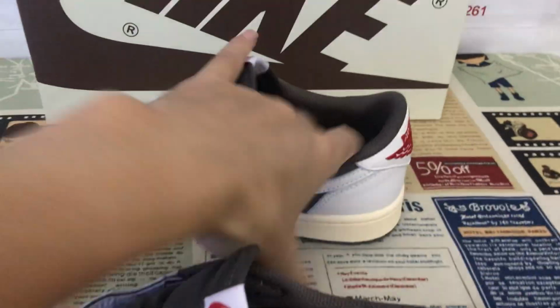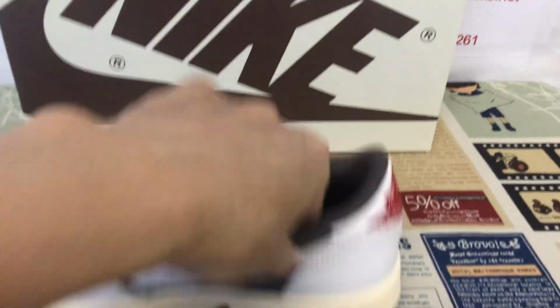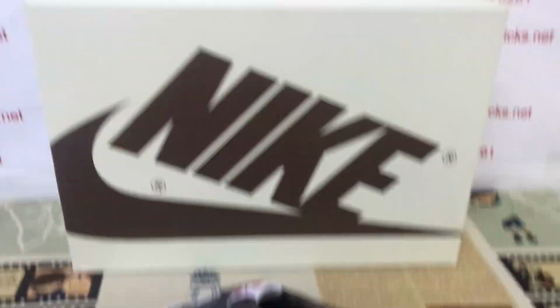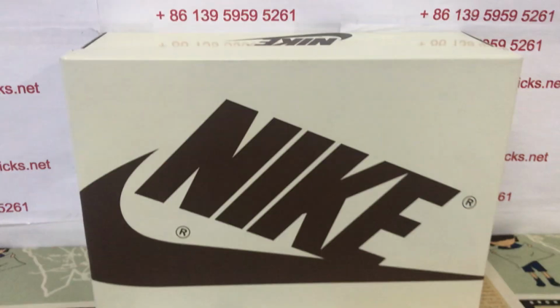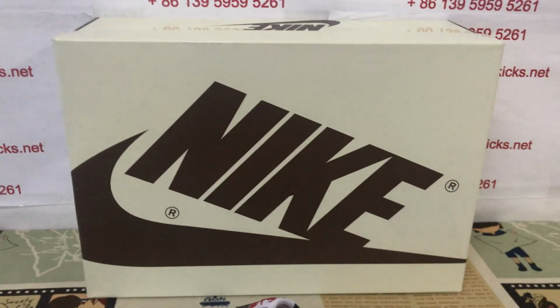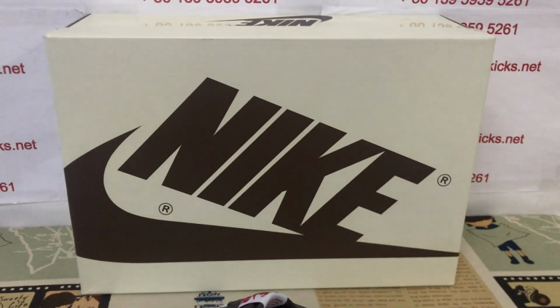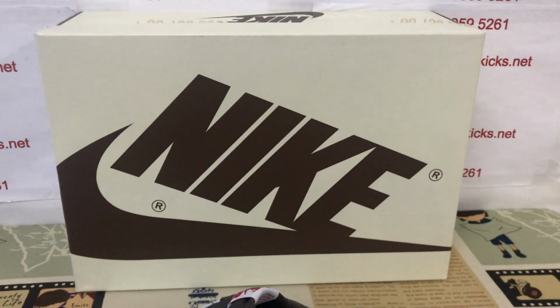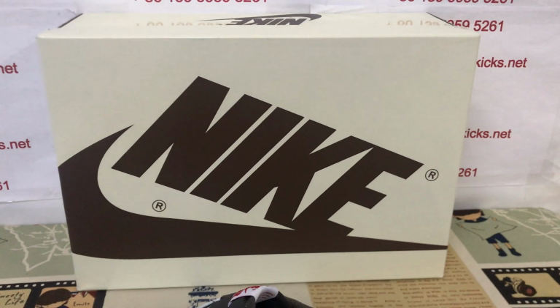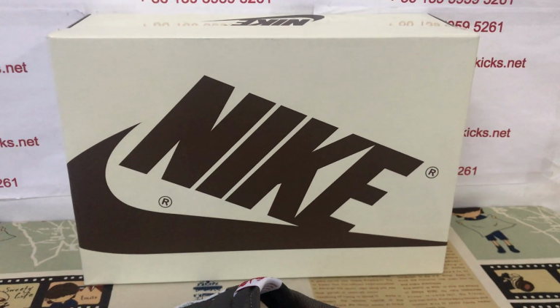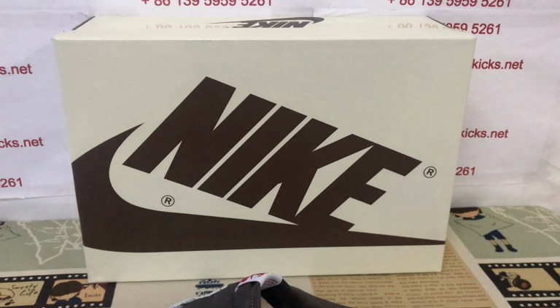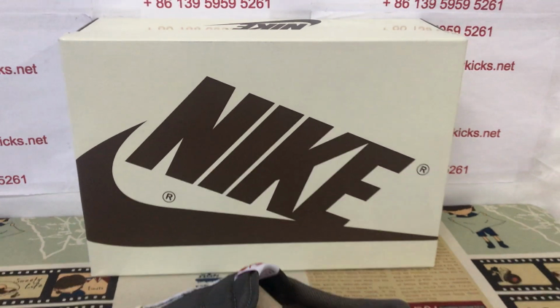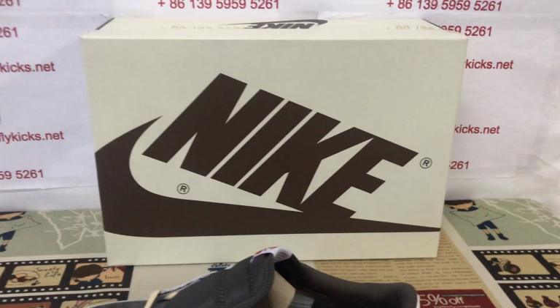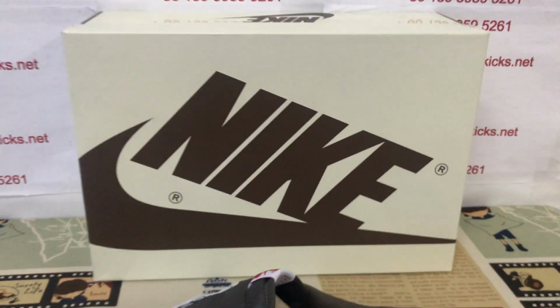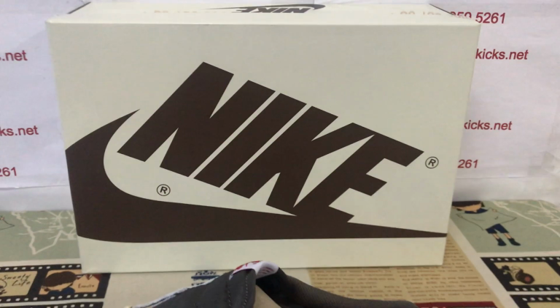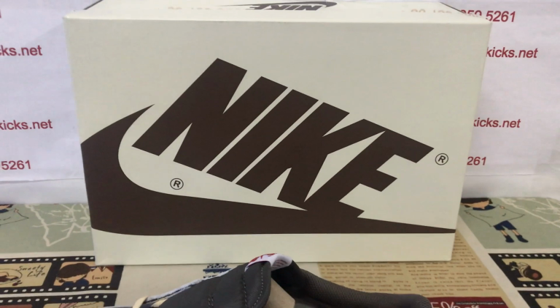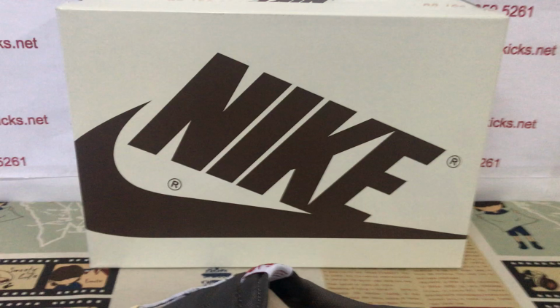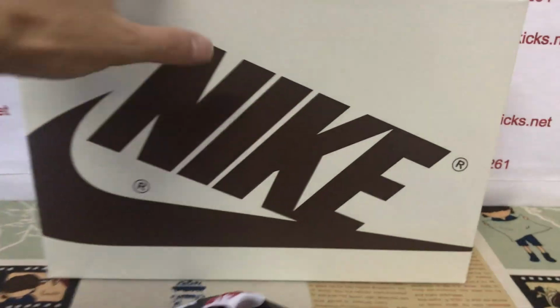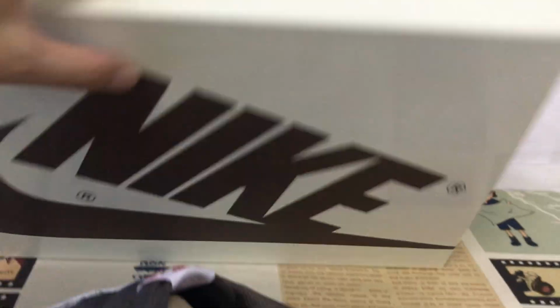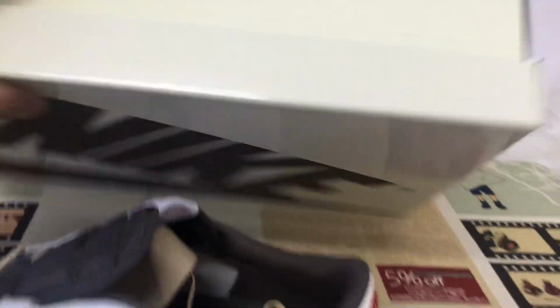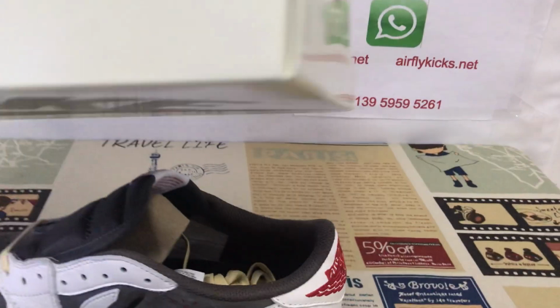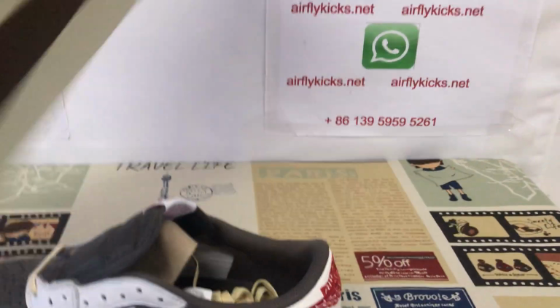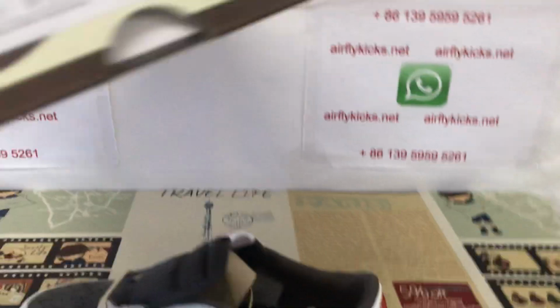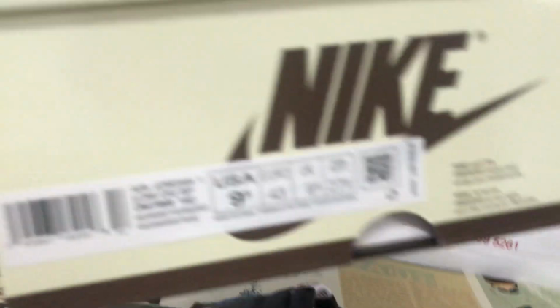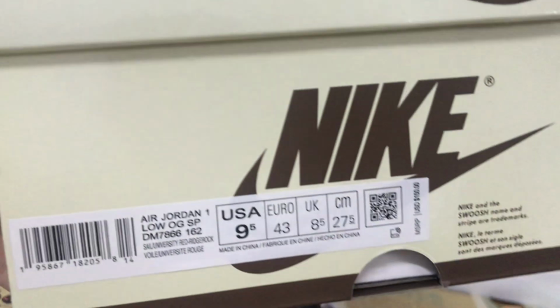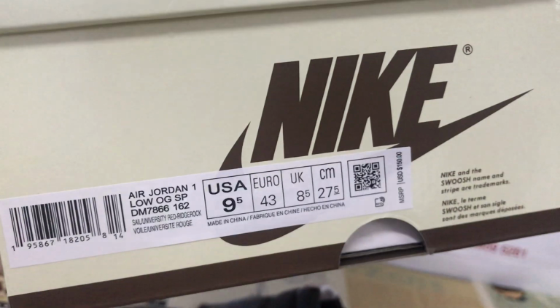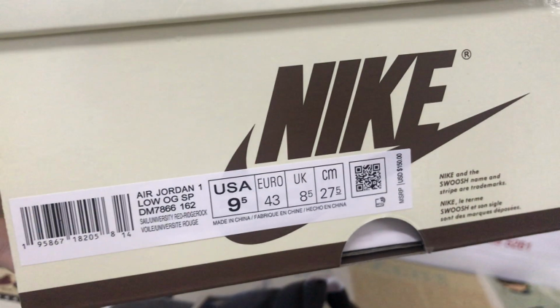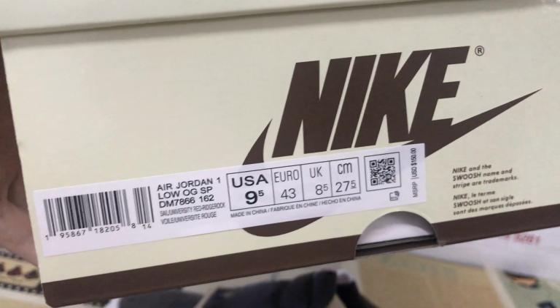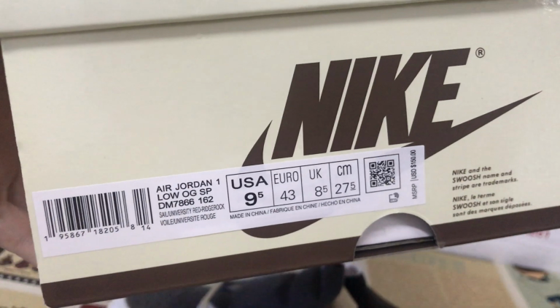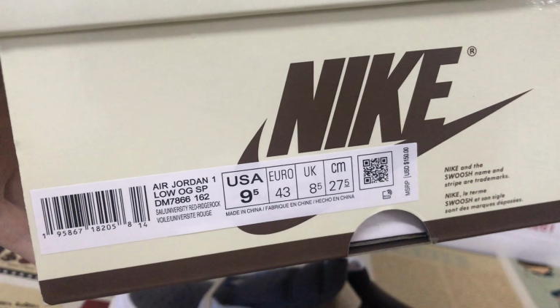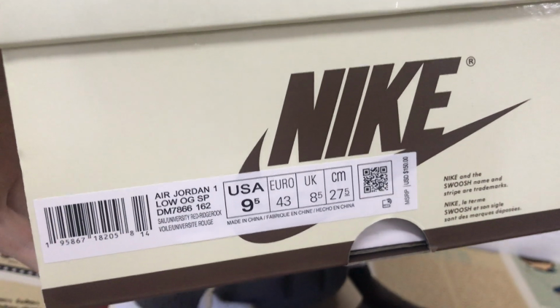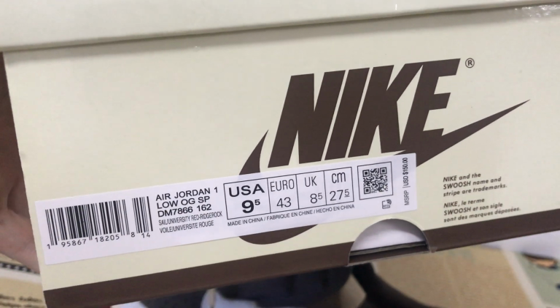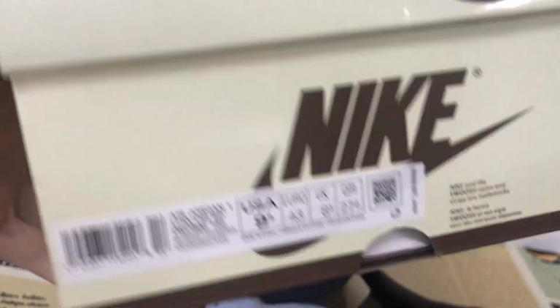The shoe box — sail and brown color. Next is the box label.